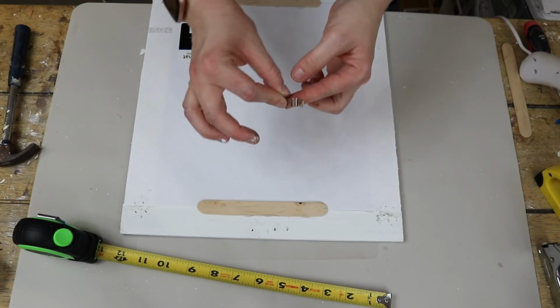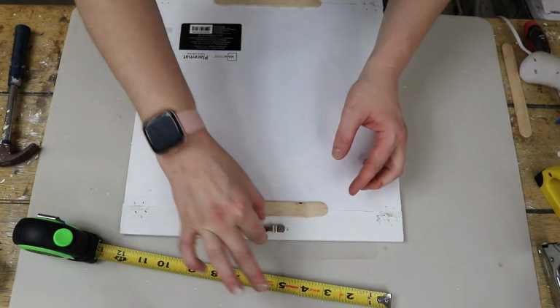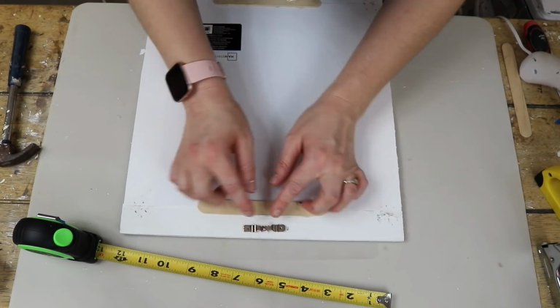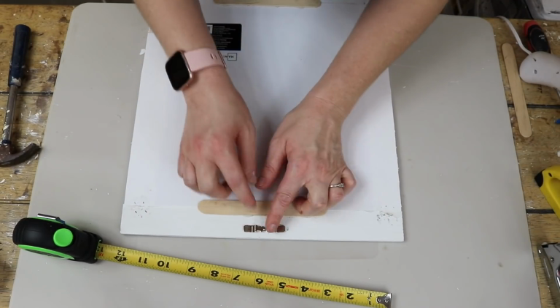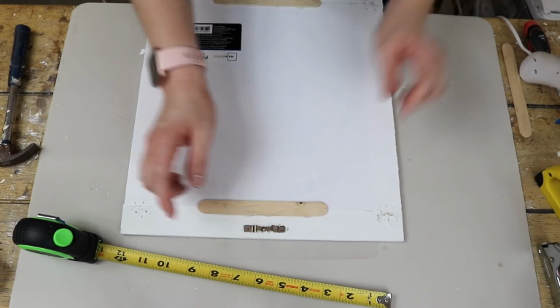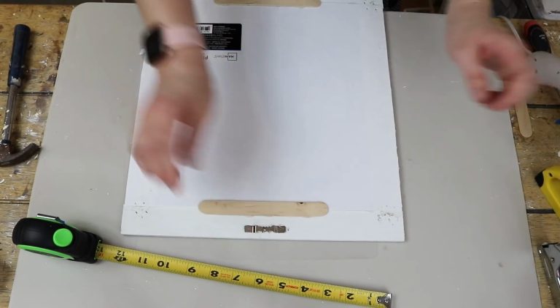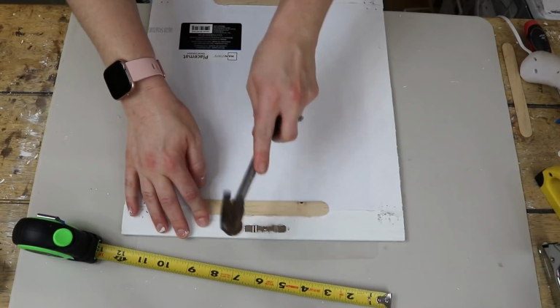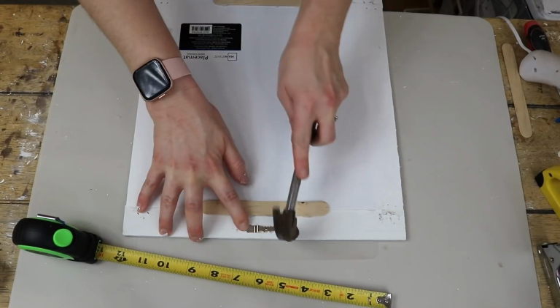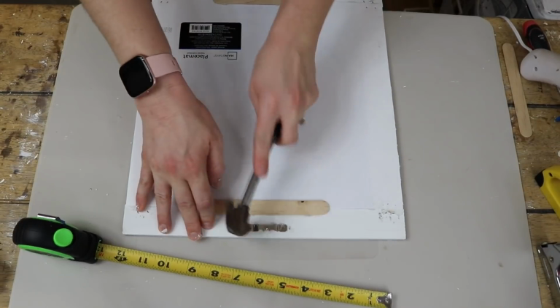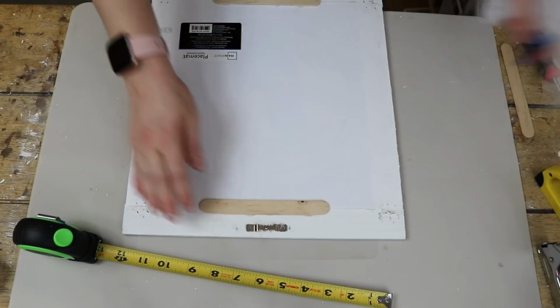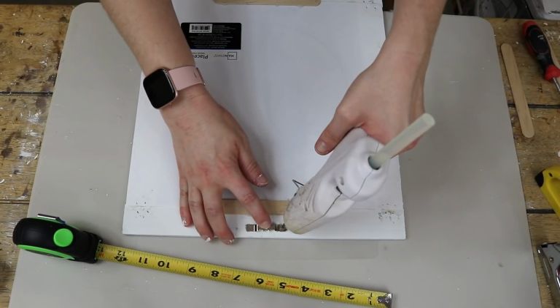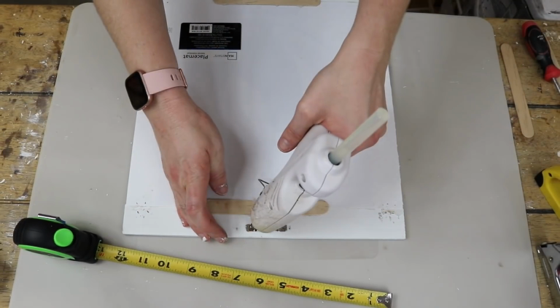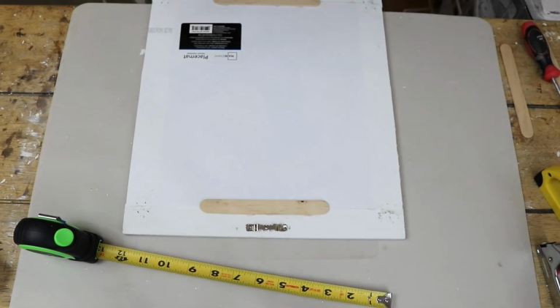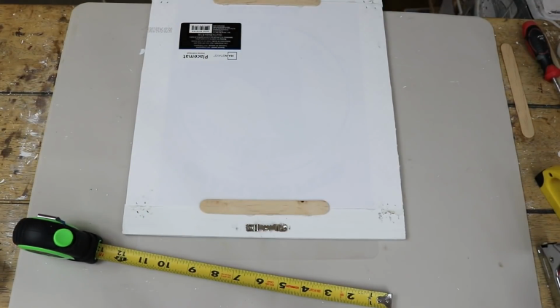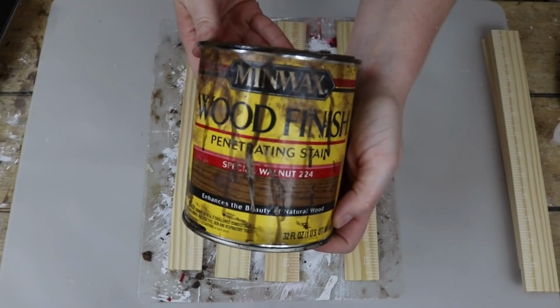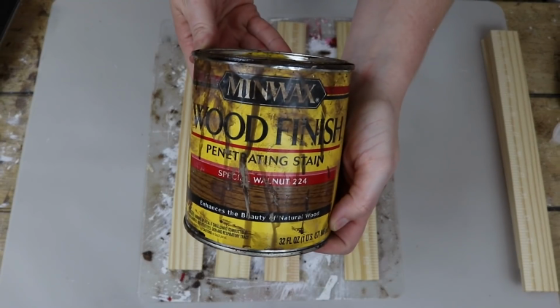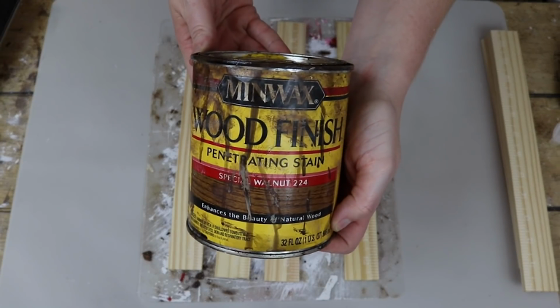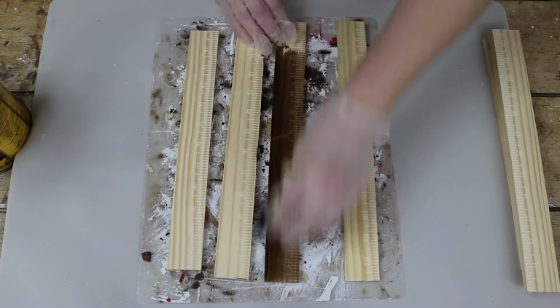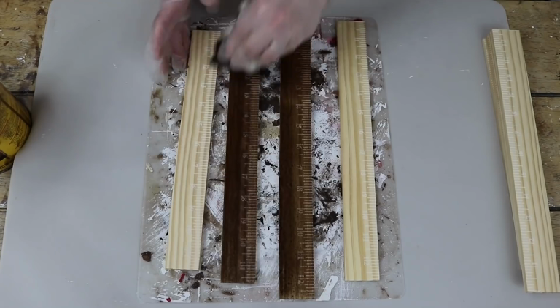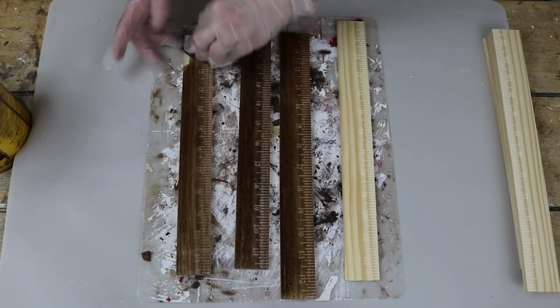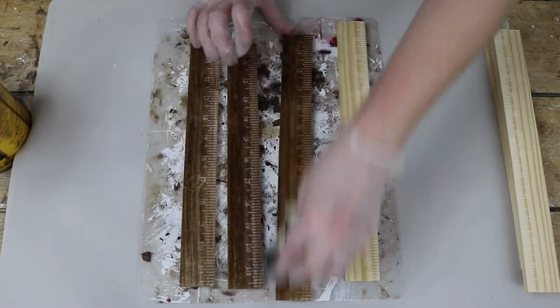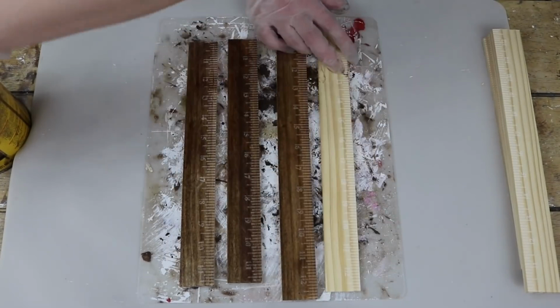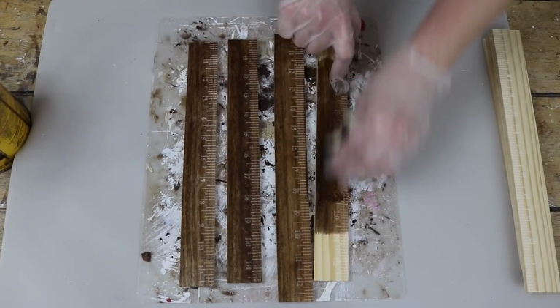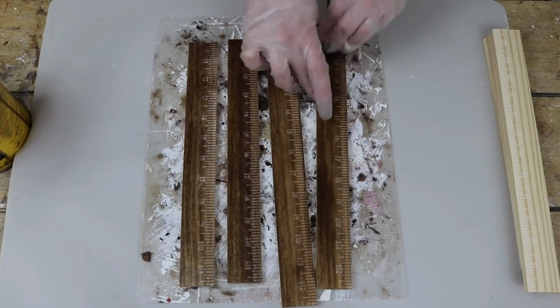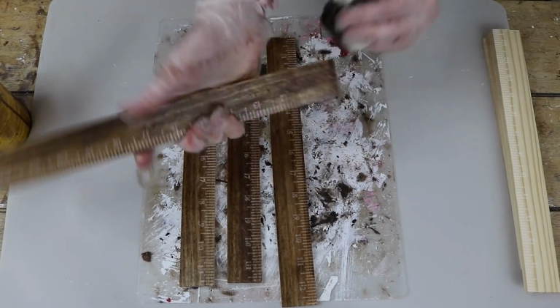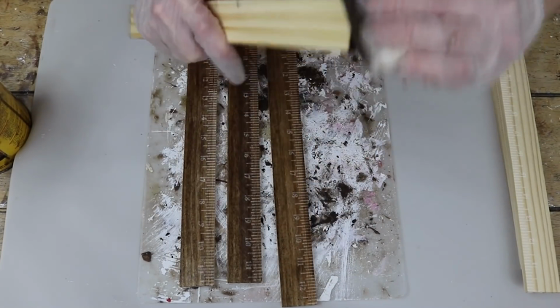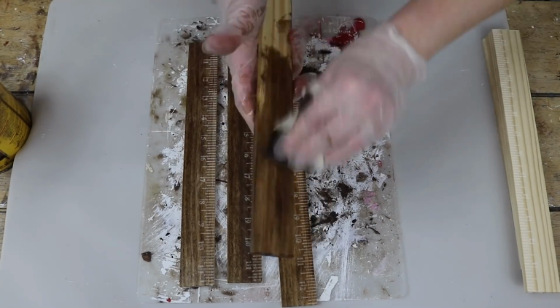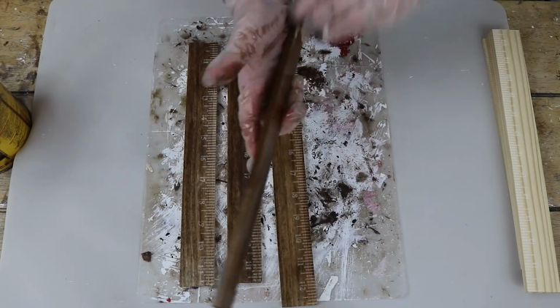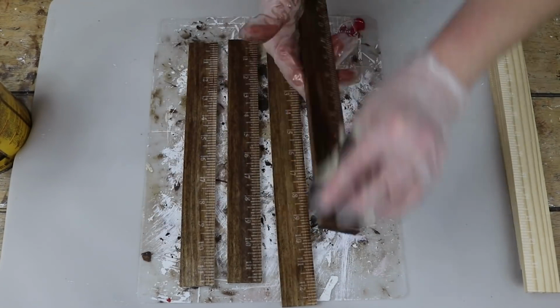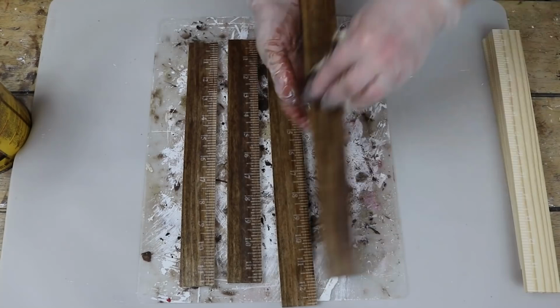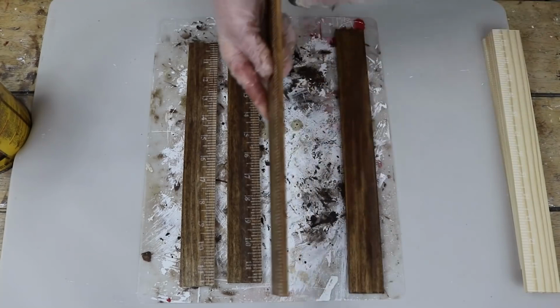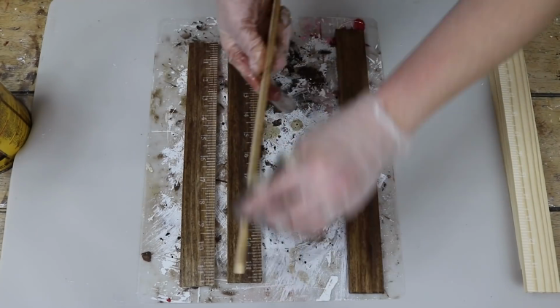For this last little step, I just added a sawtooth hanger and that was done. But before I show you the final look, I'm going to move on to the second variation. For this one, I decided to stain the frame using a special walnut stain.